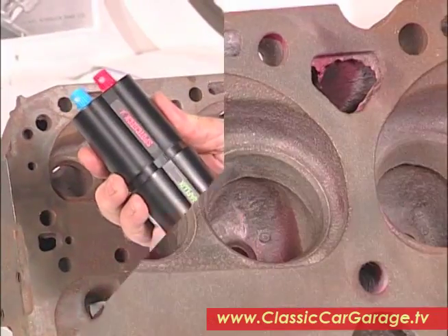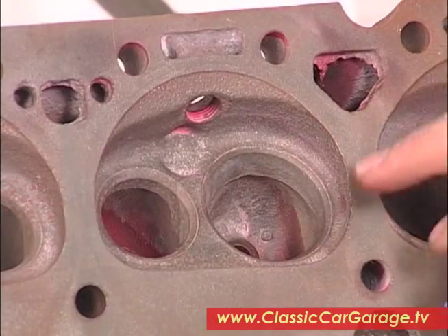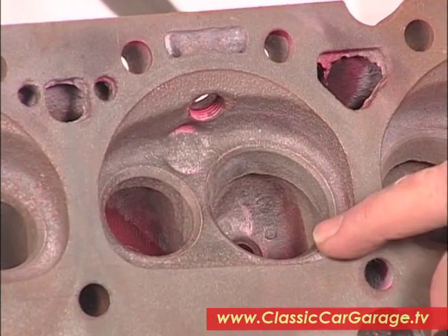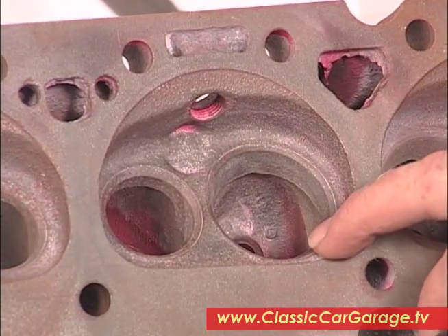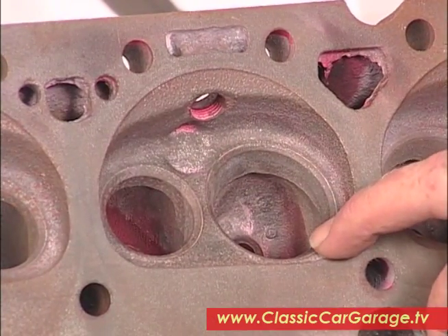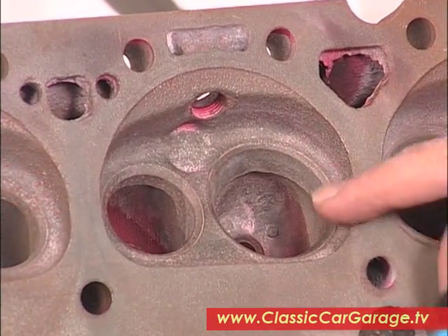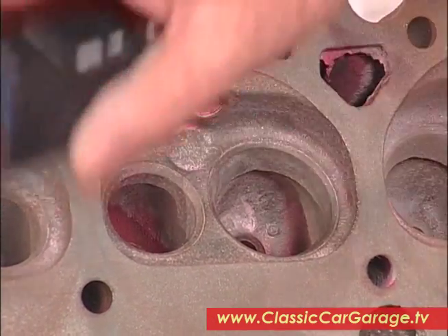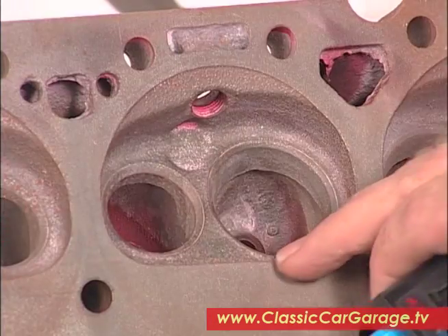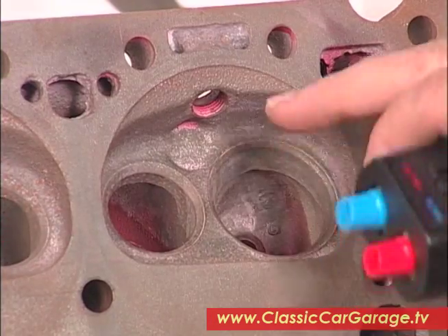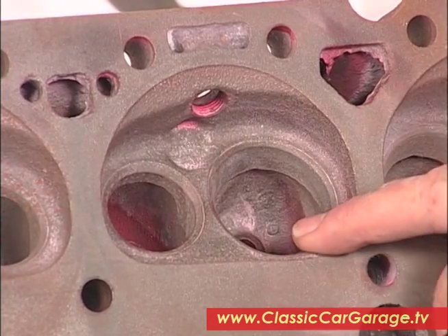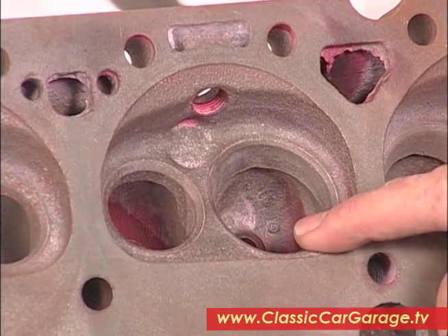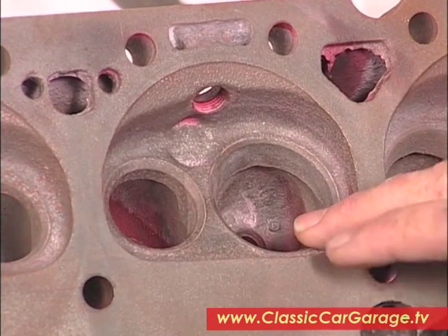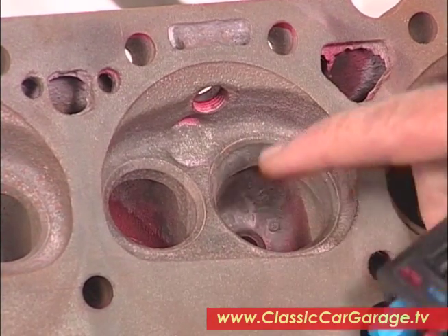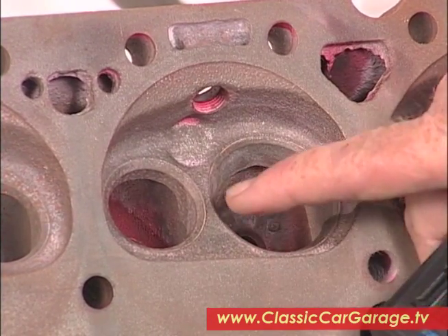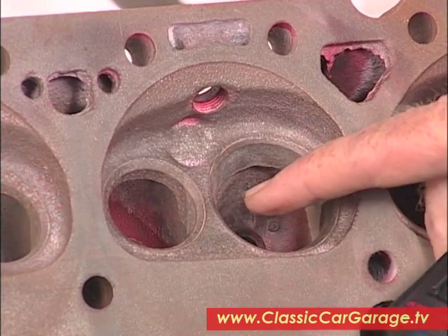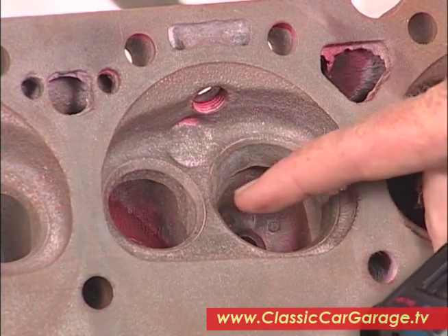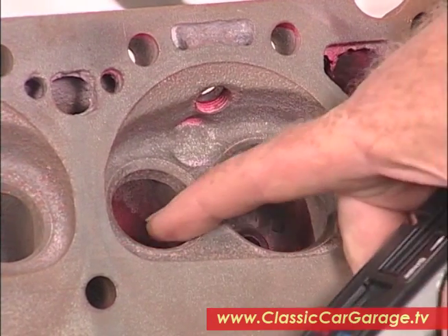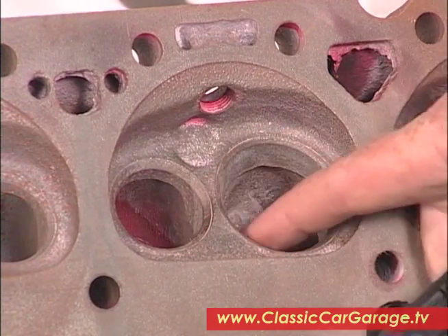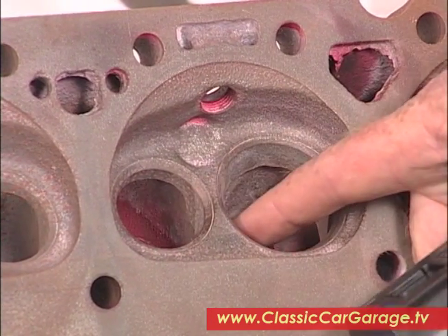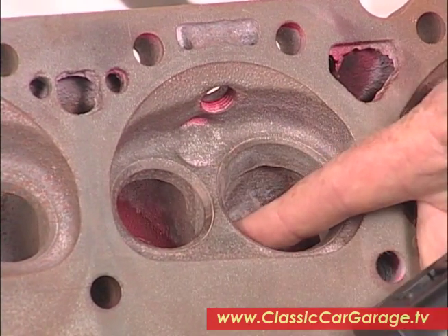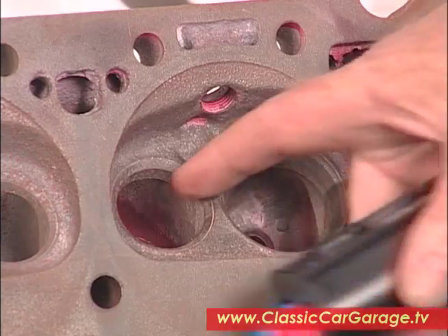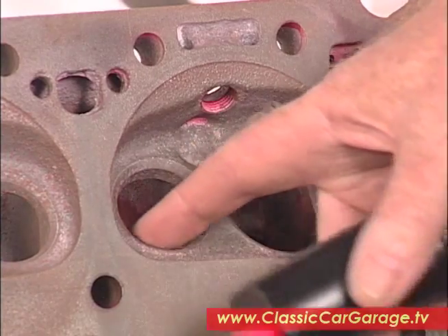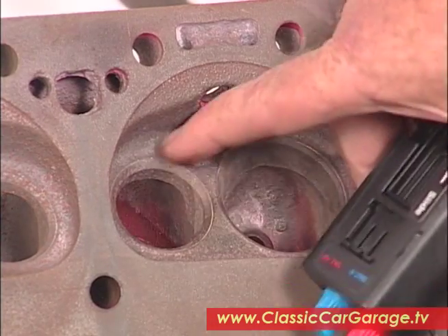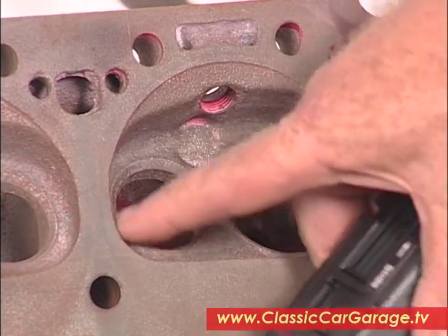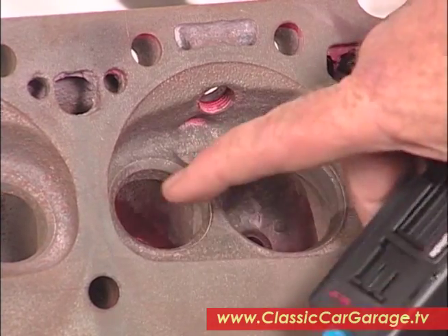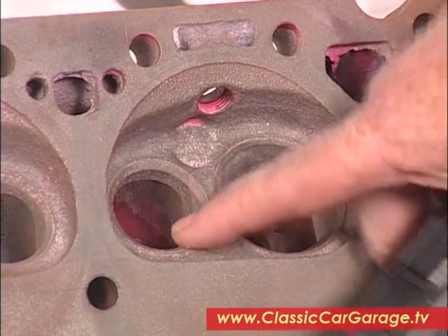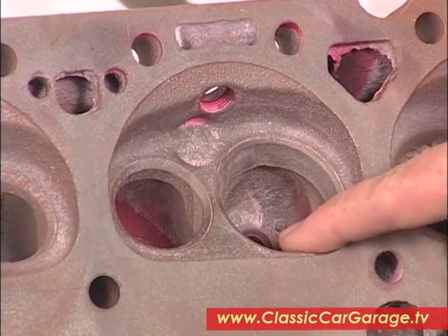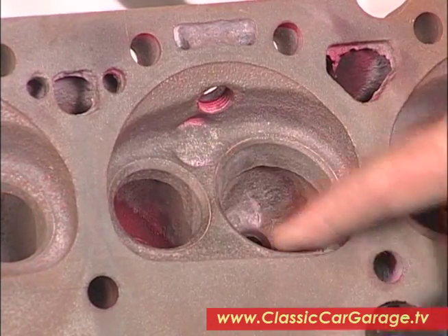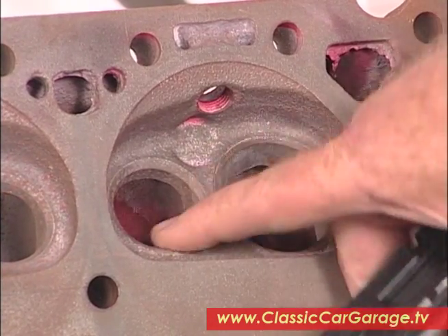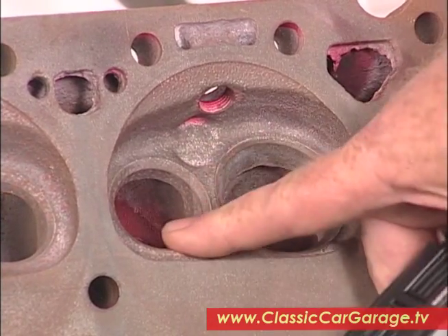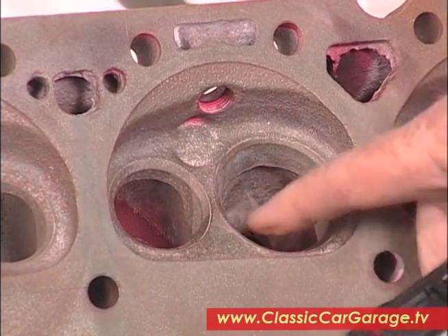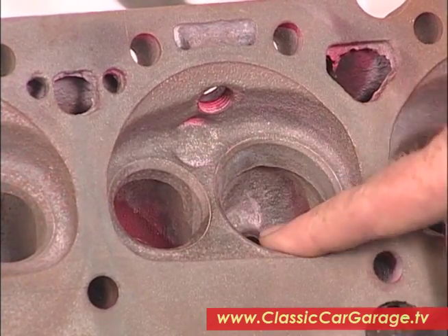We used our little Spot Check Junior kit to check out this head and it seems to be okay. We were especially careful to check for cracks between these valve pockets, but all around in here are good candidates for cracks because it gets so hot around these valves.